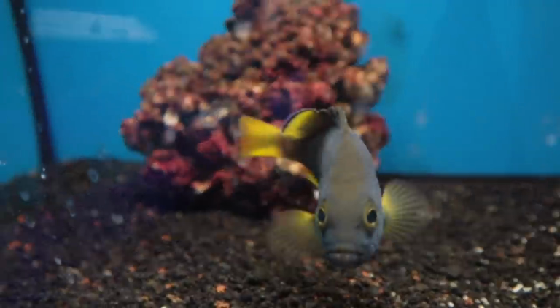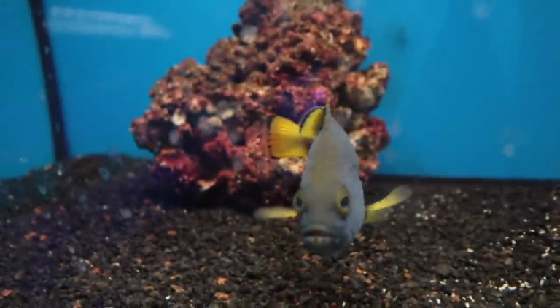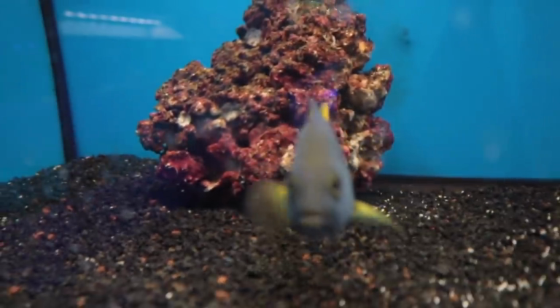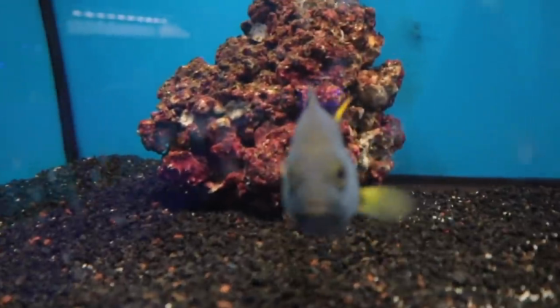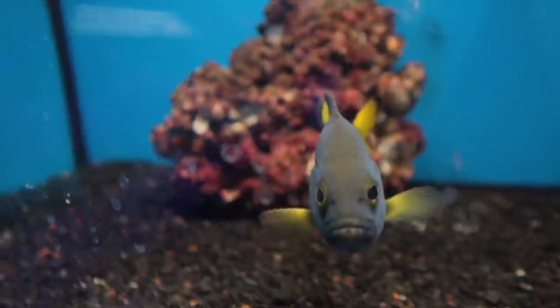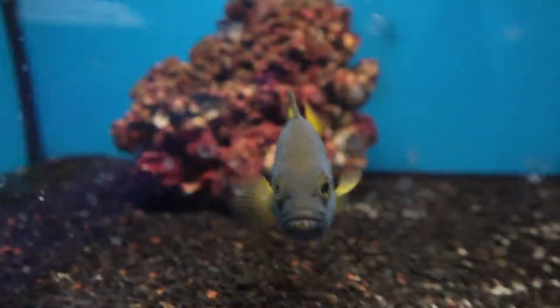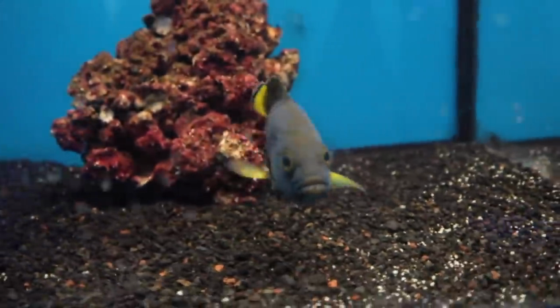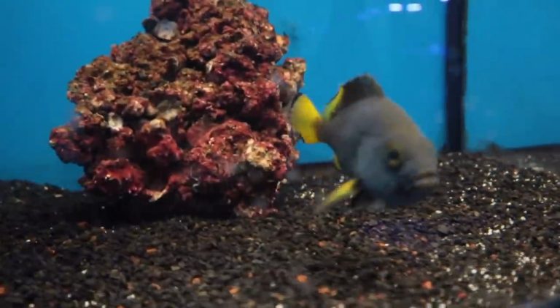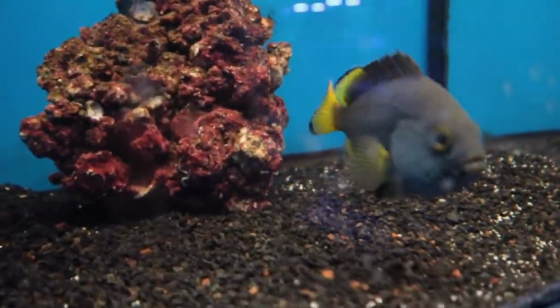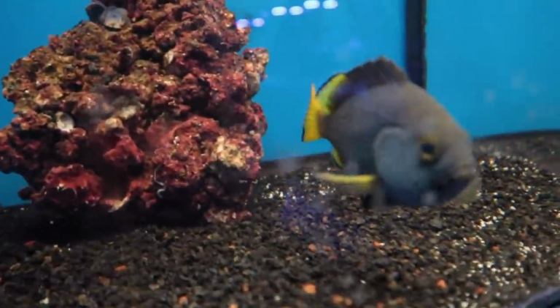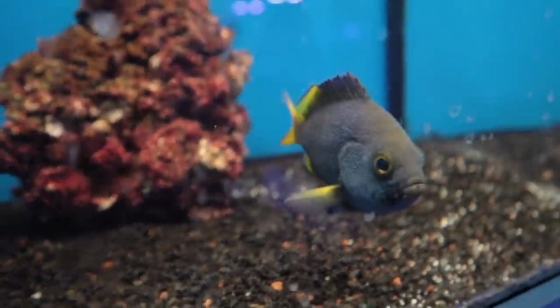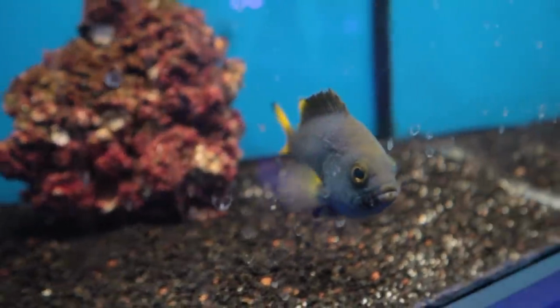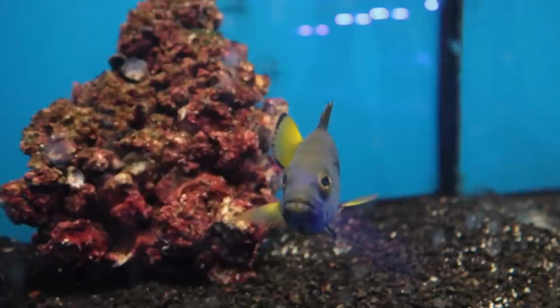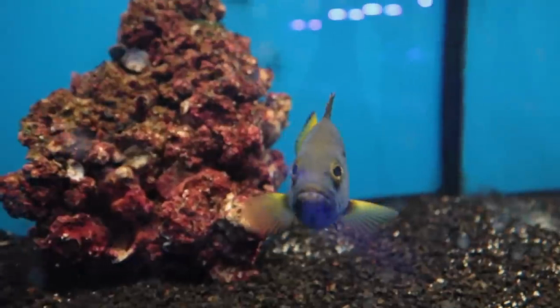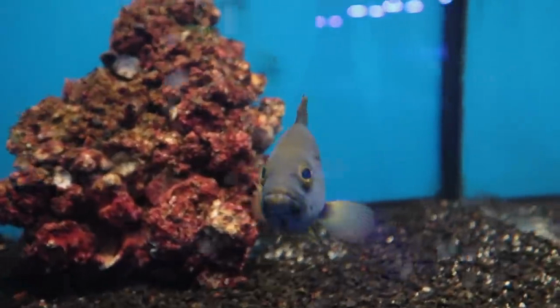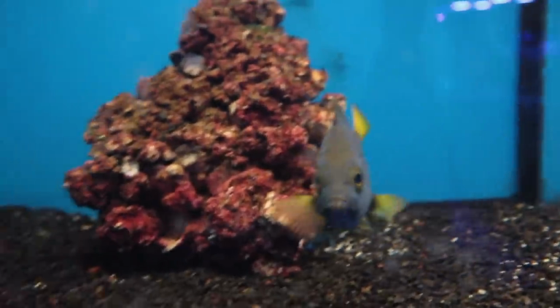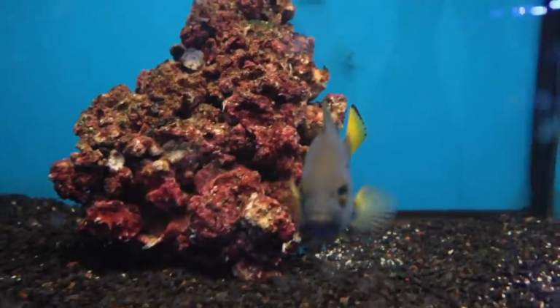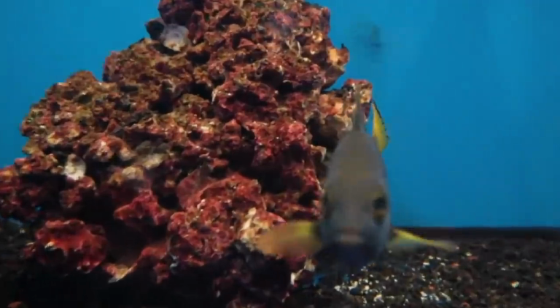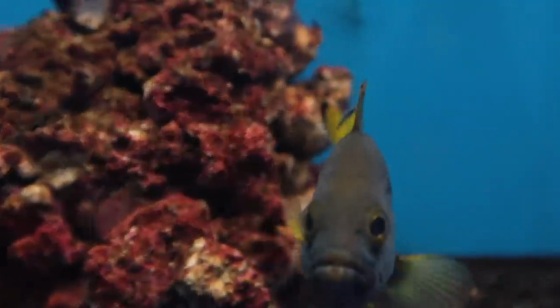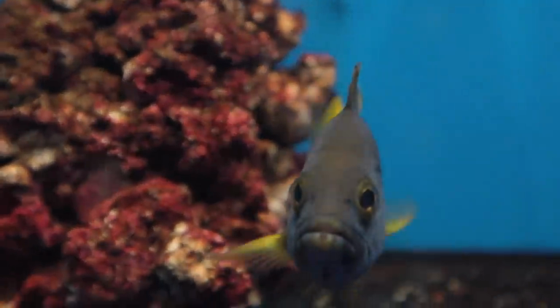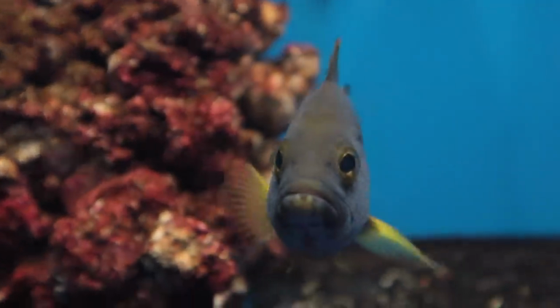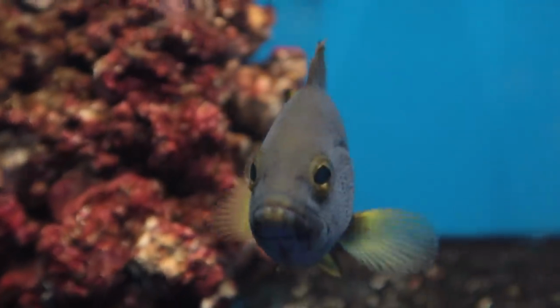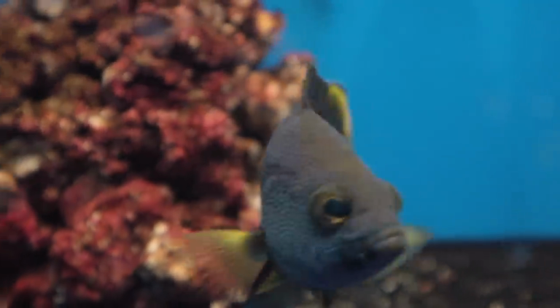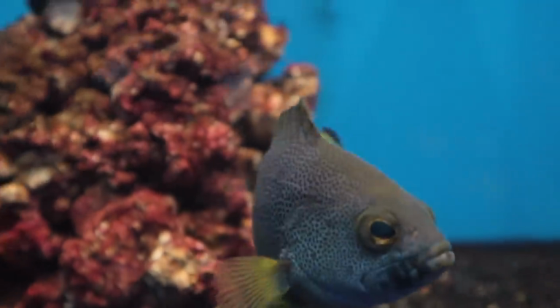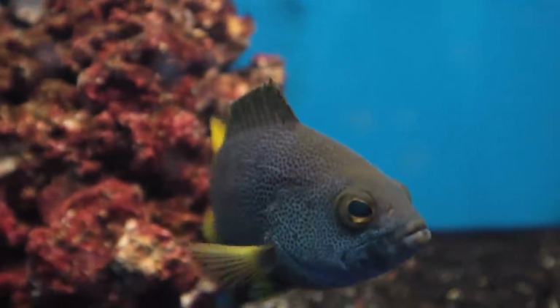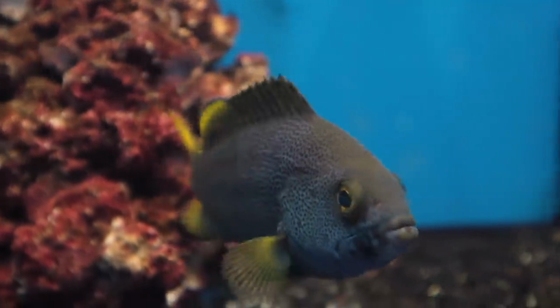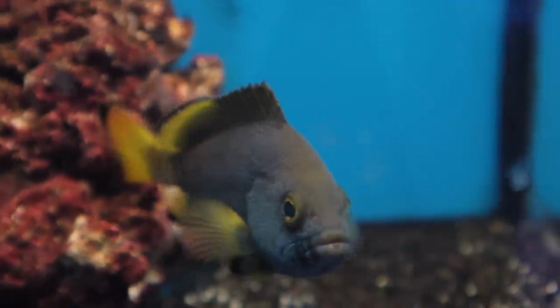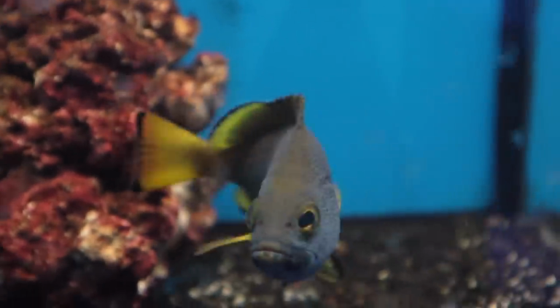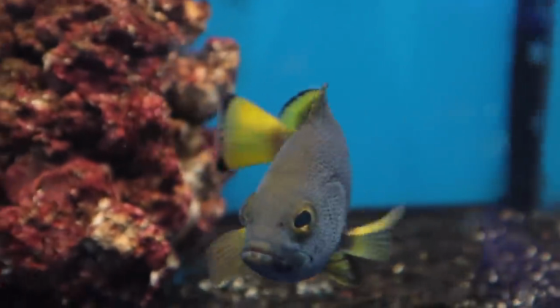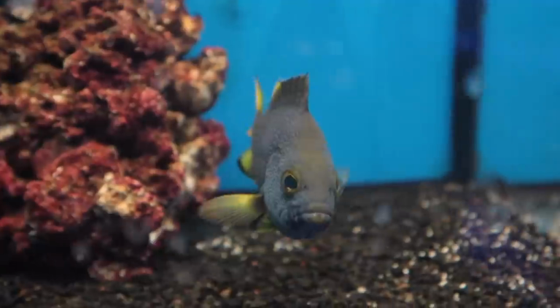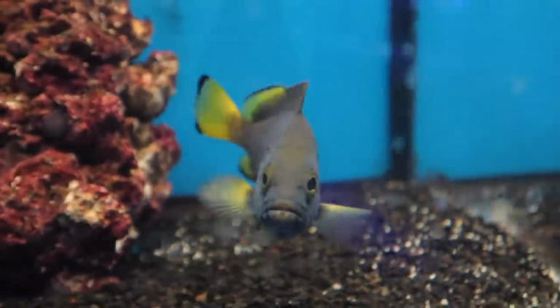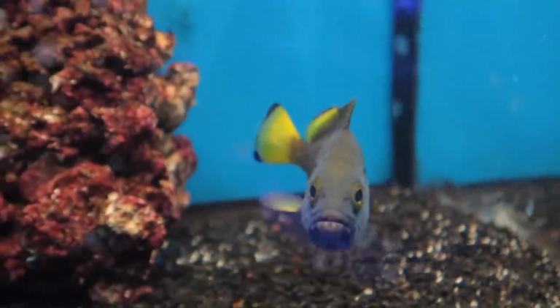So we are going to get Andy over here and we're going to net this guy up, get him into a bag. I am absolutely in love with this fish, I'm not kidding you. It's really up there with the bumblebee grouper for sure. It's a beast.